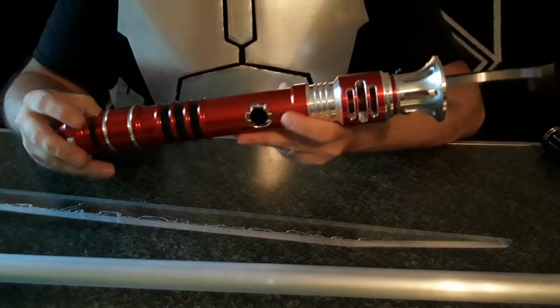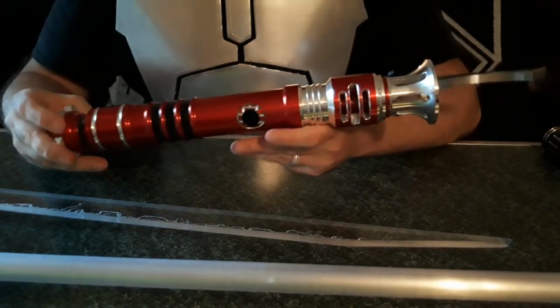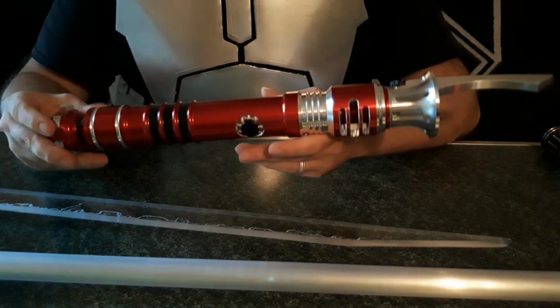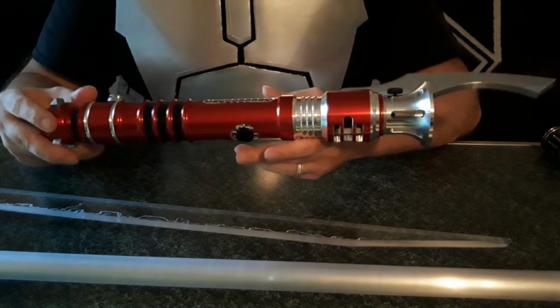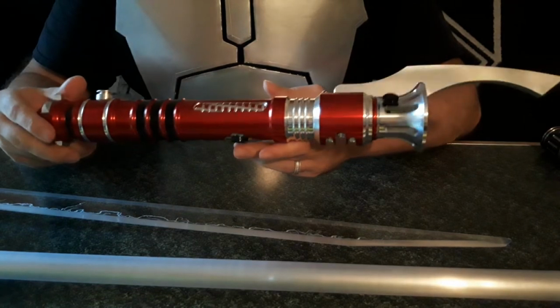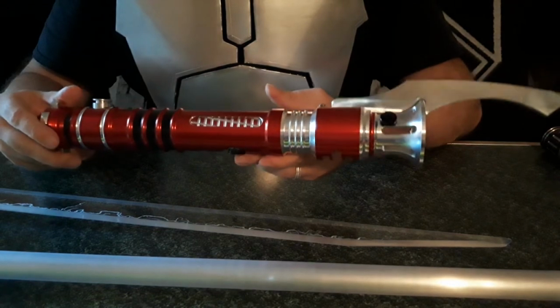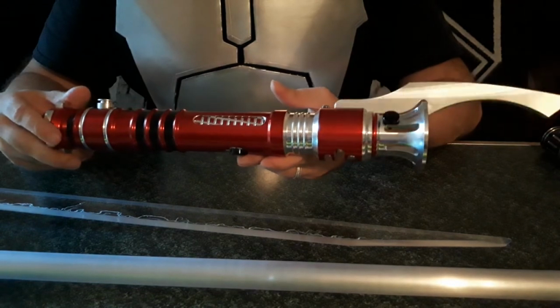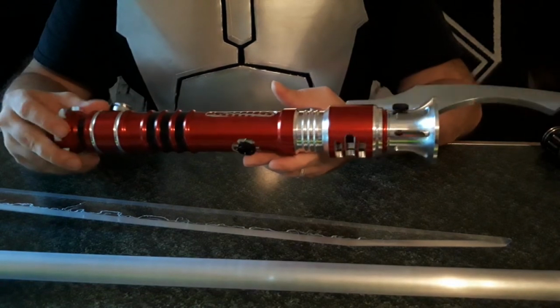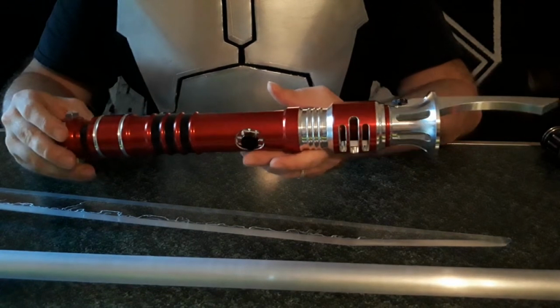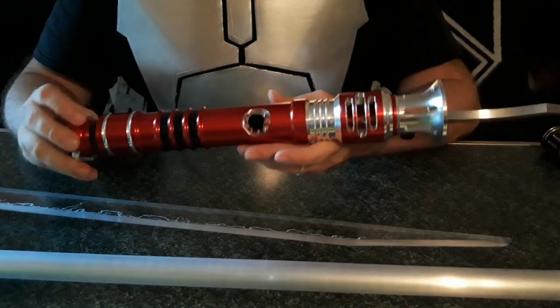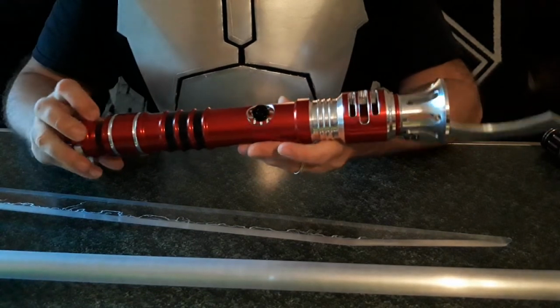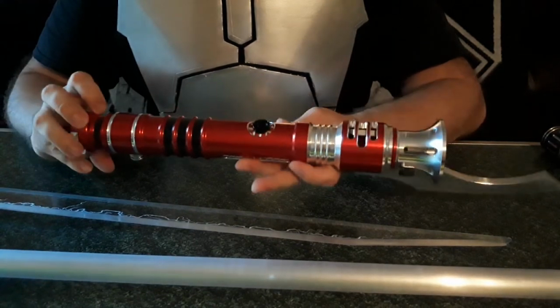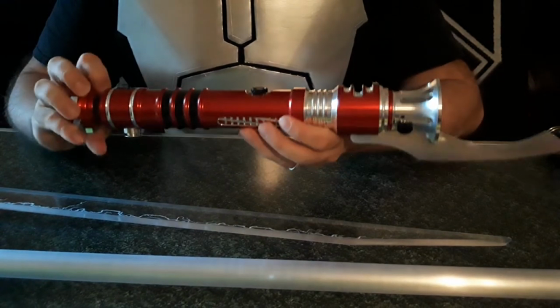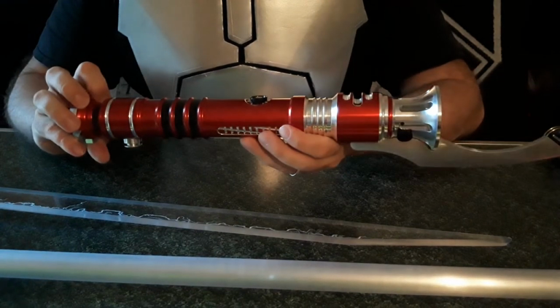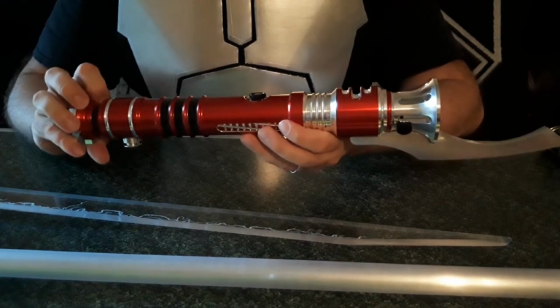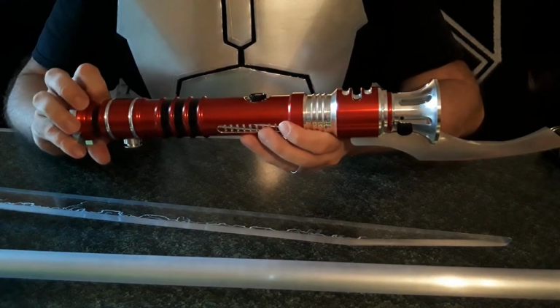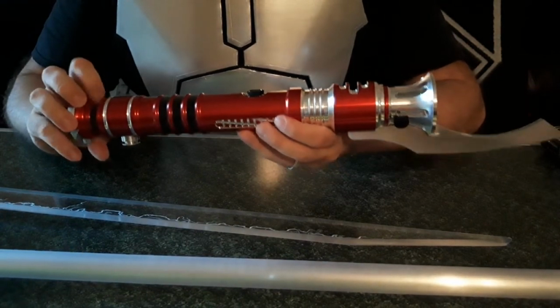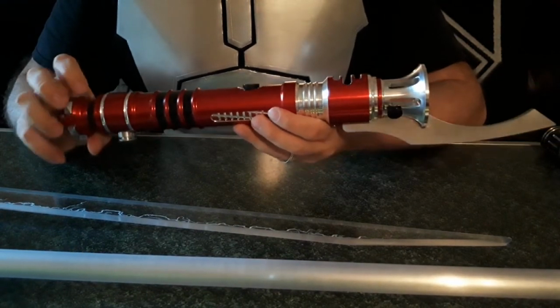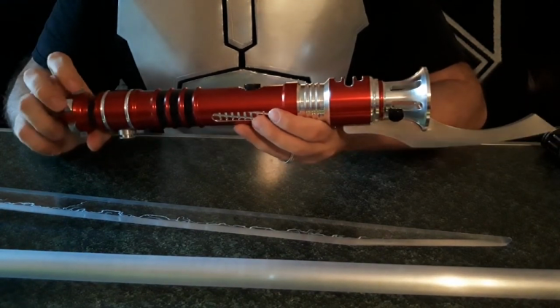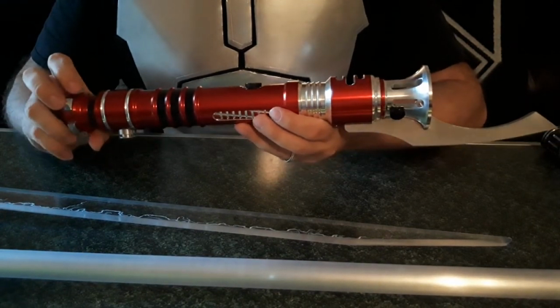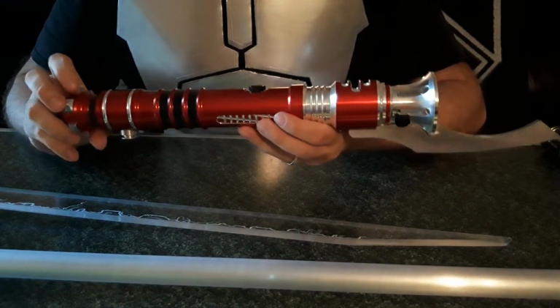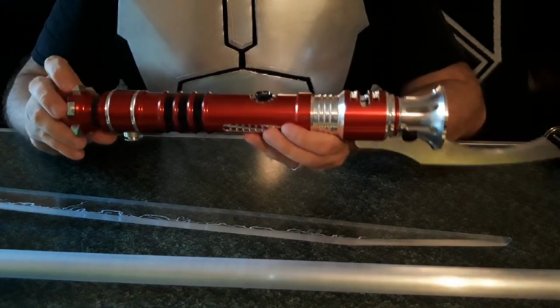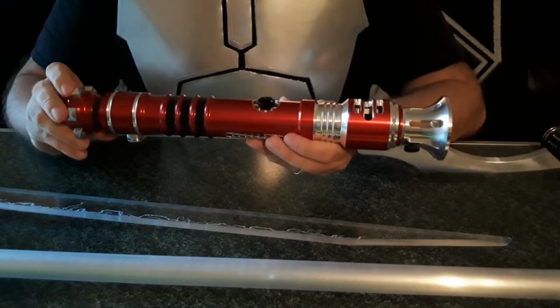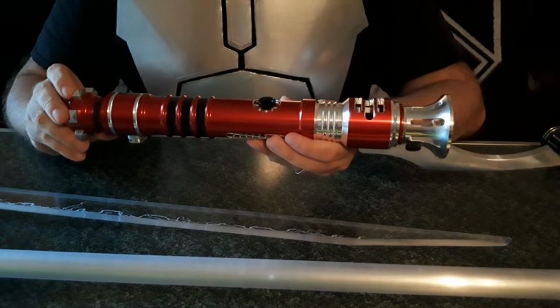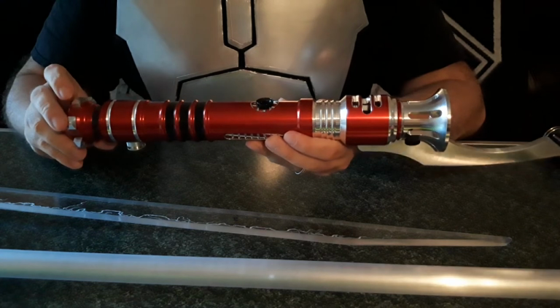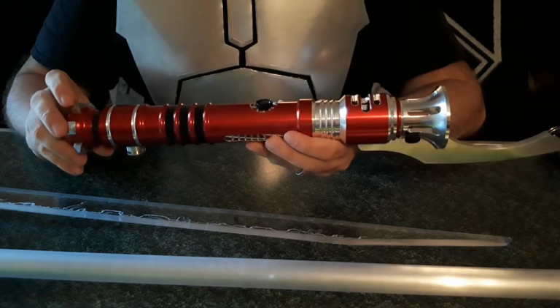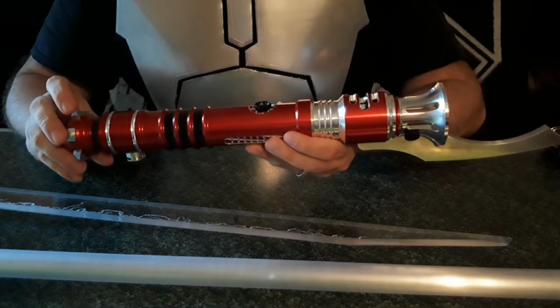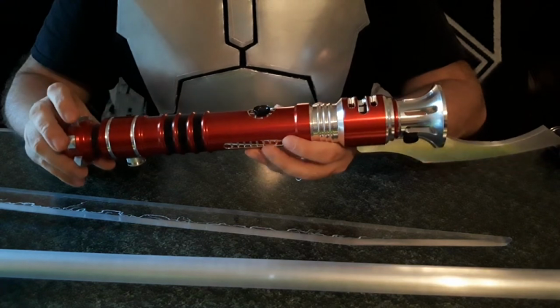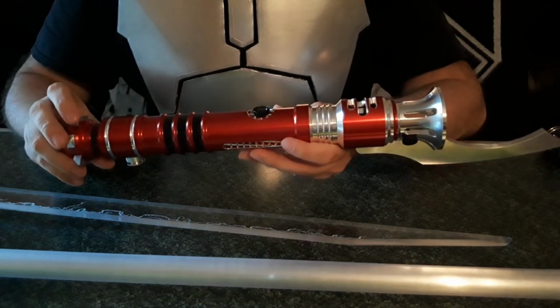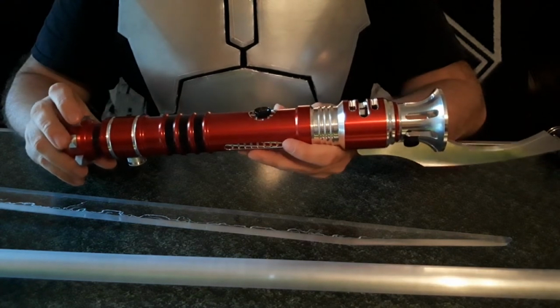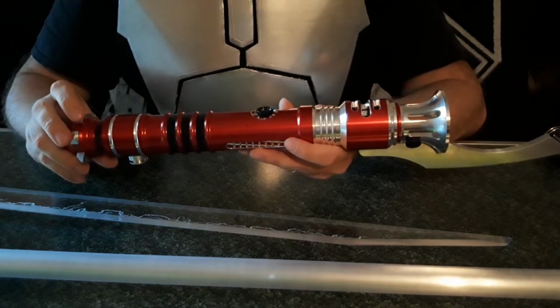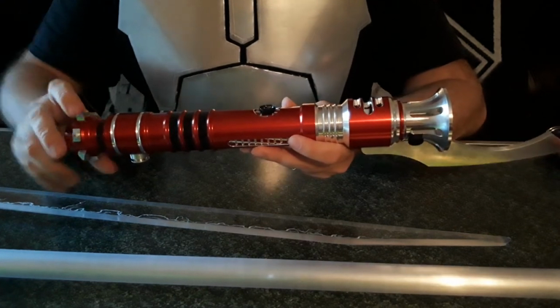I really enjoy this saber — this is going to go top of the shelf for sure. I hope you guys enjoy my review.